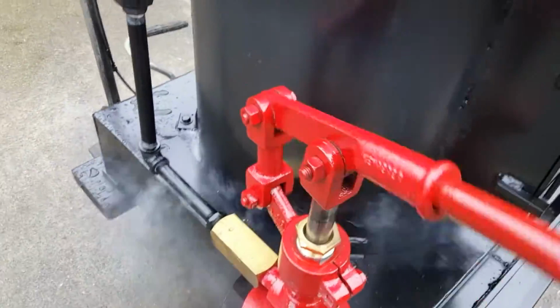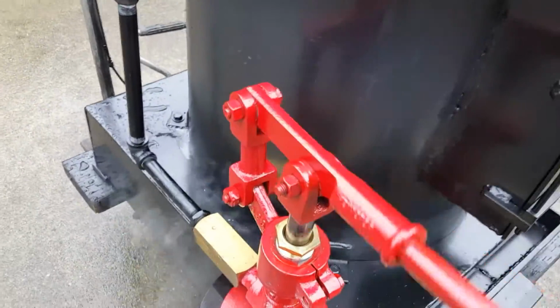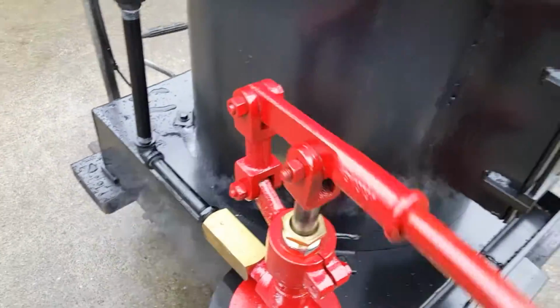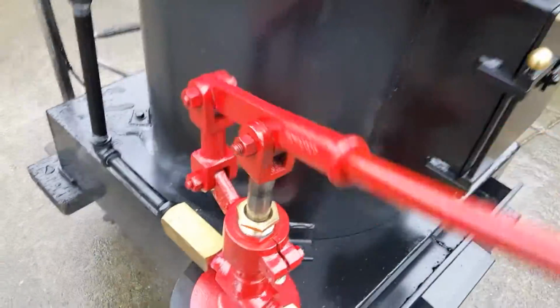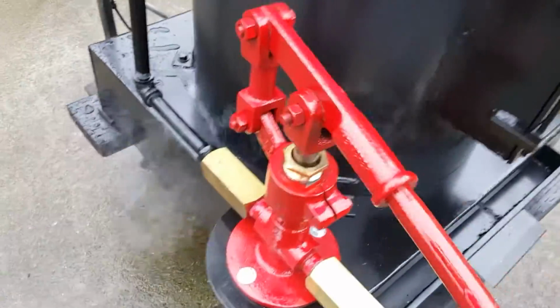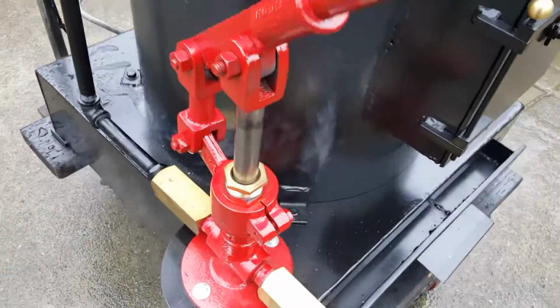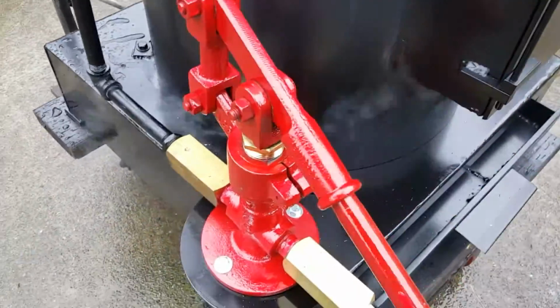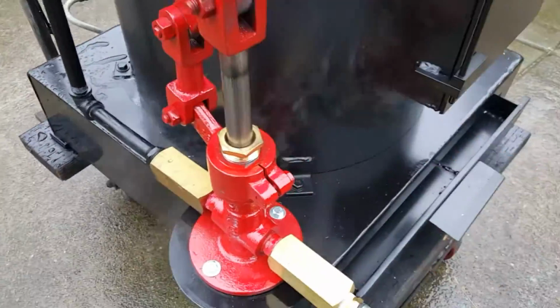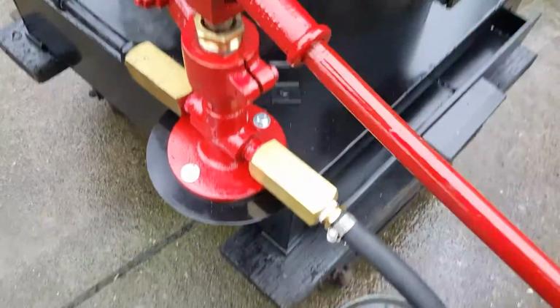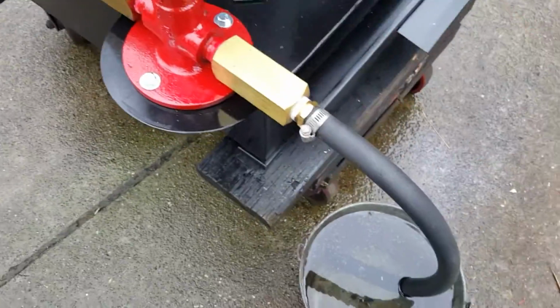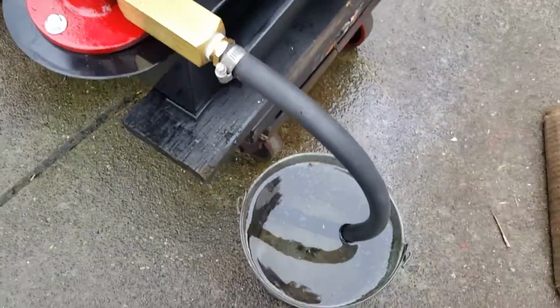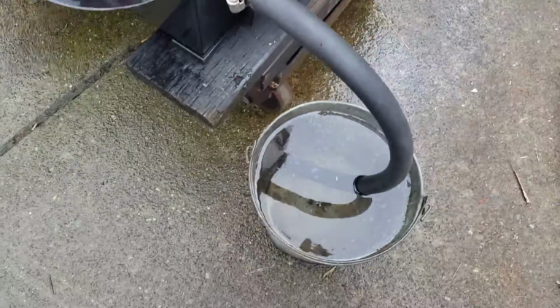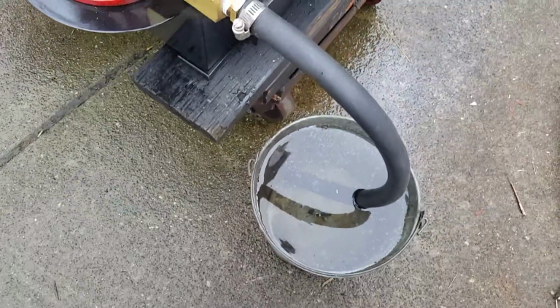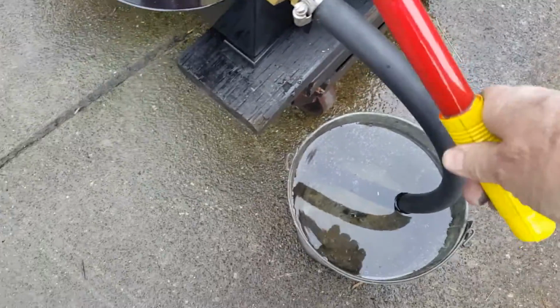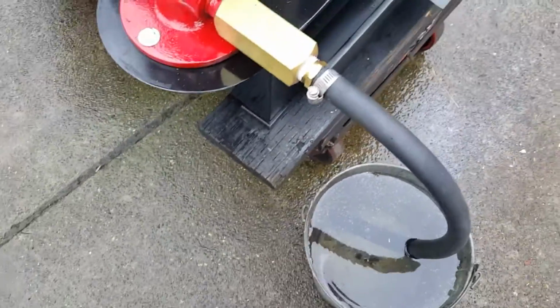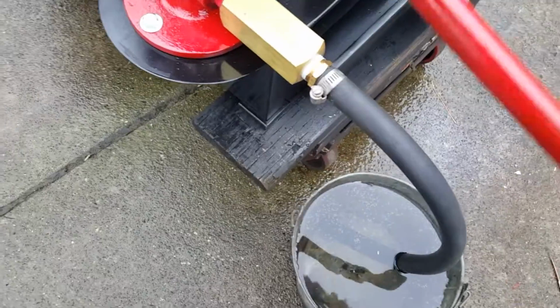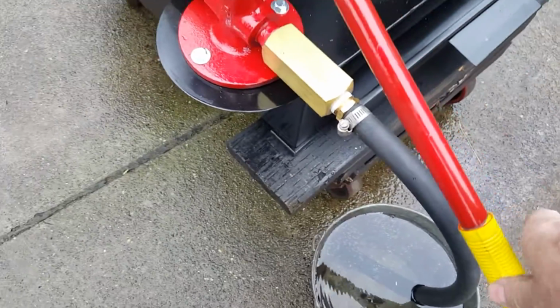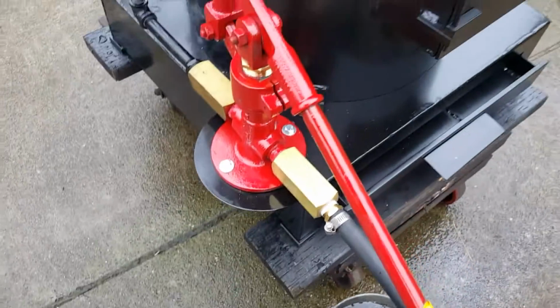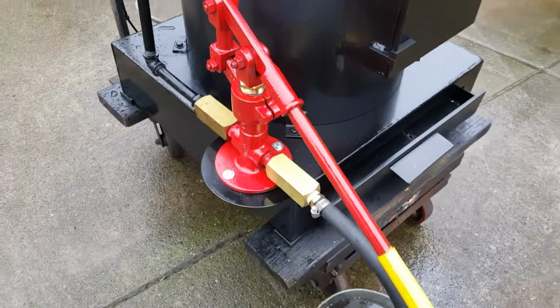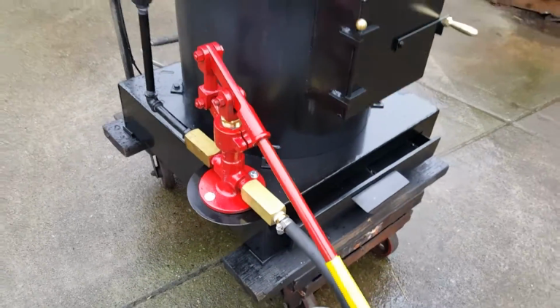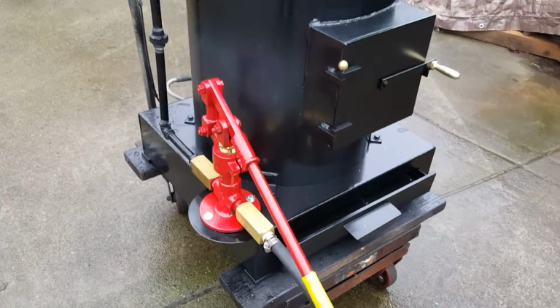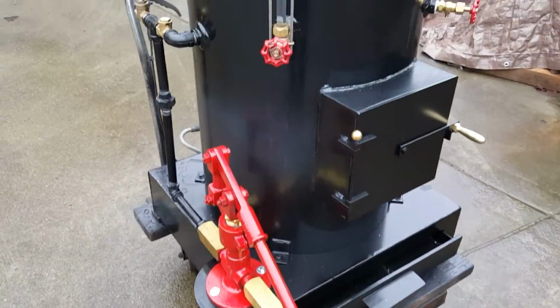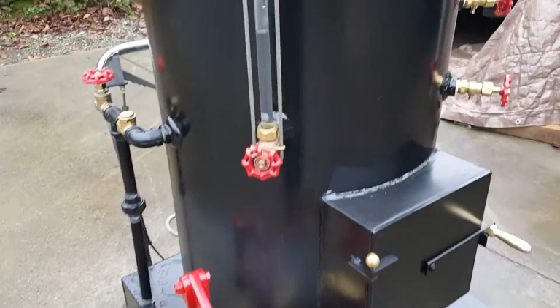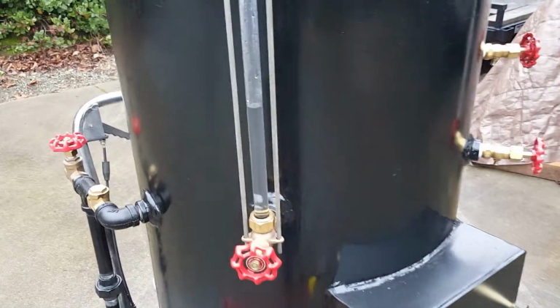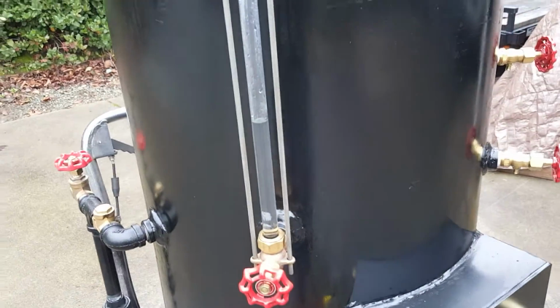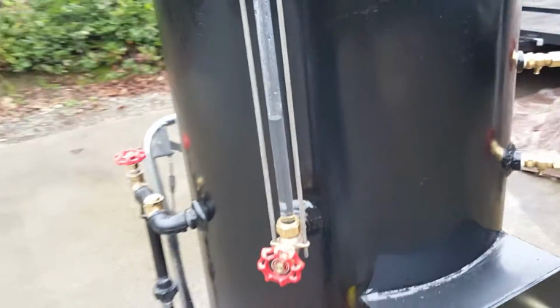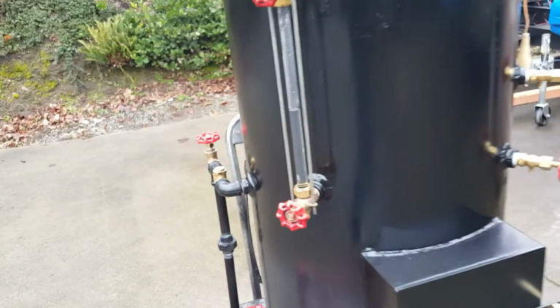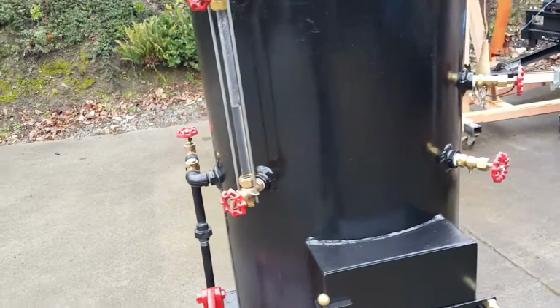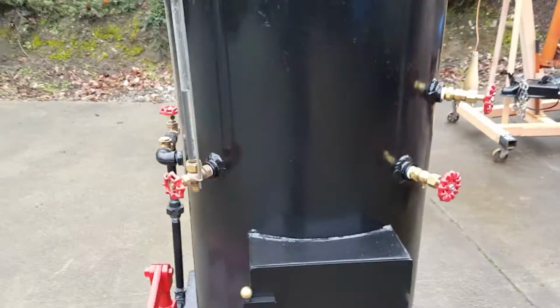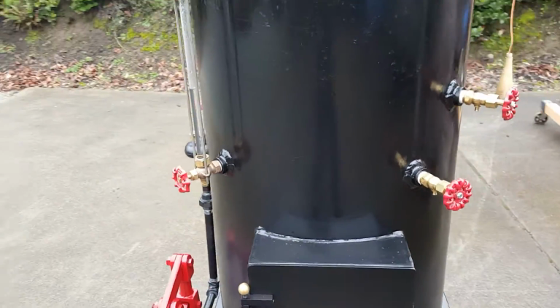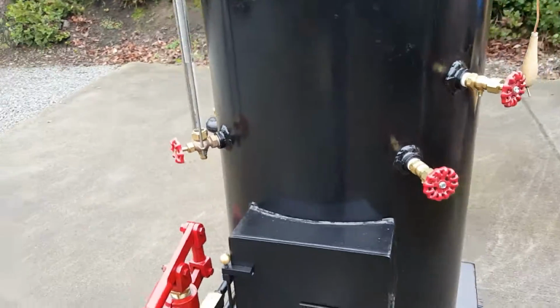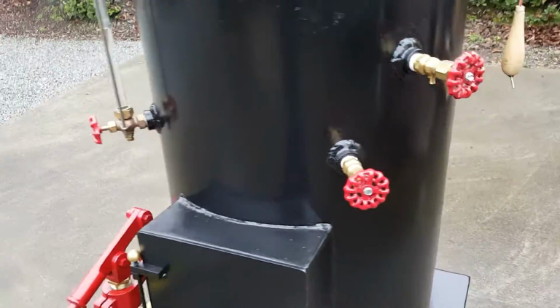Everything now is going into the boiler. Looks great. Water sight glass — always keep that about half full. Tricox.